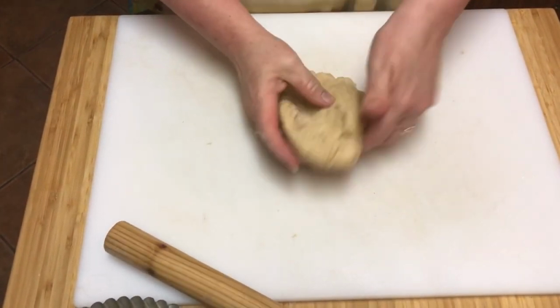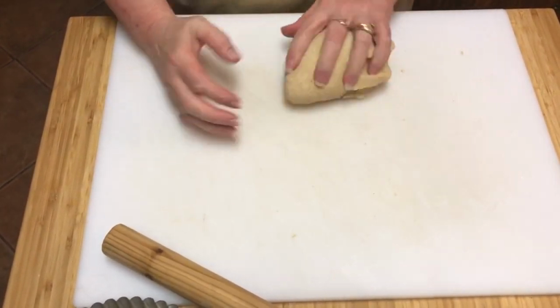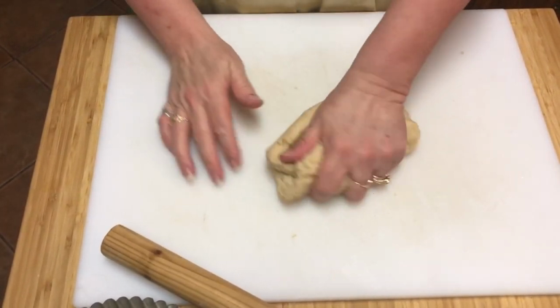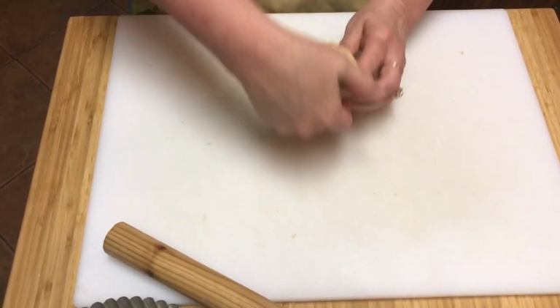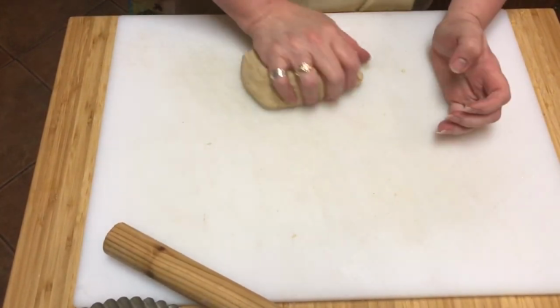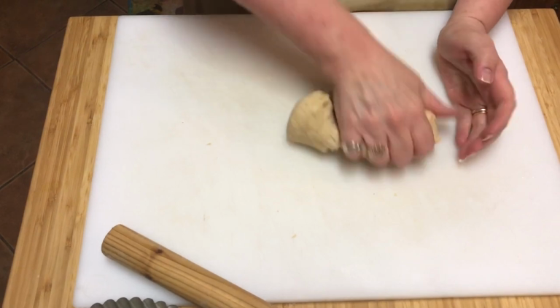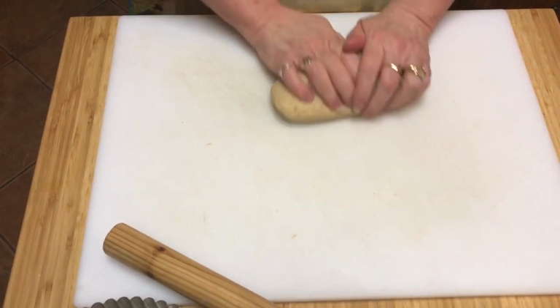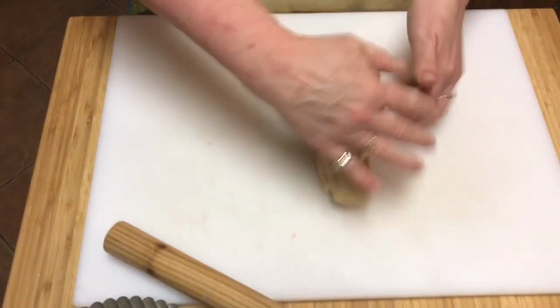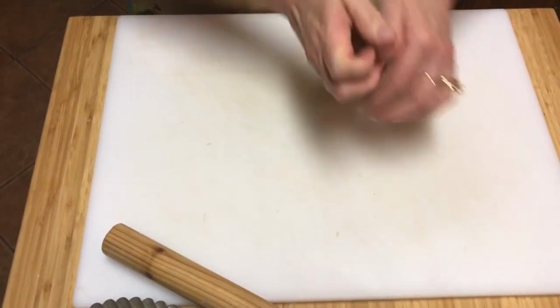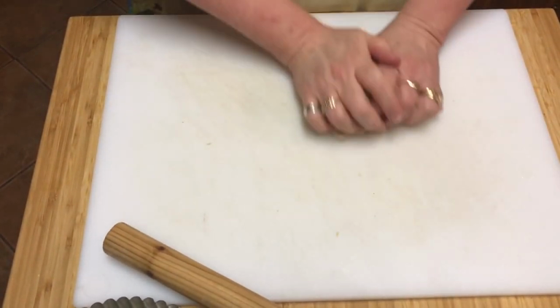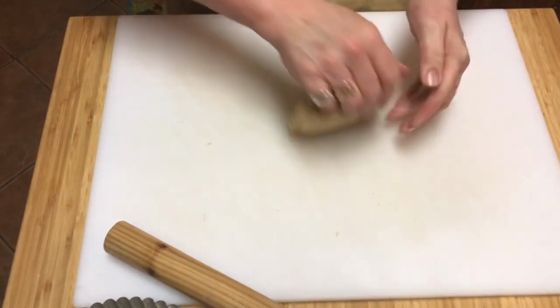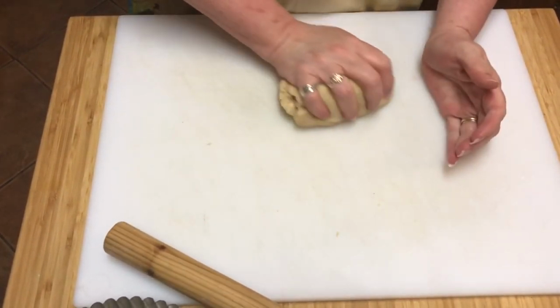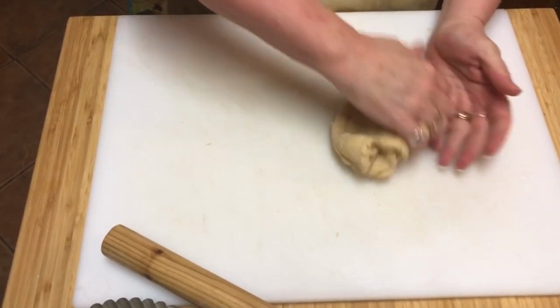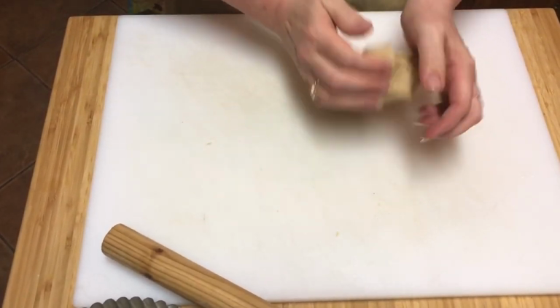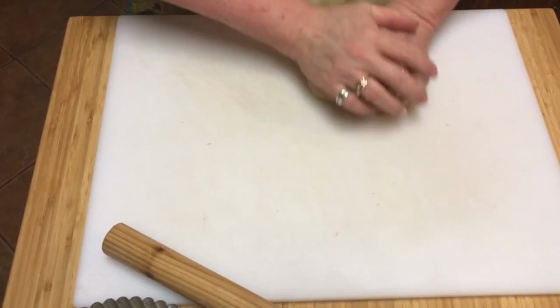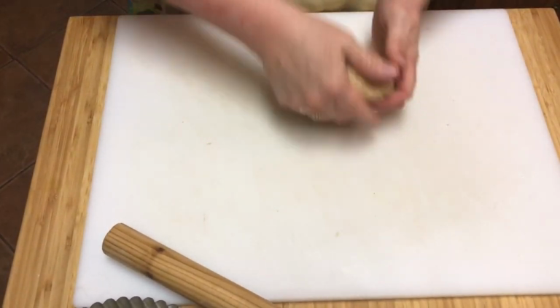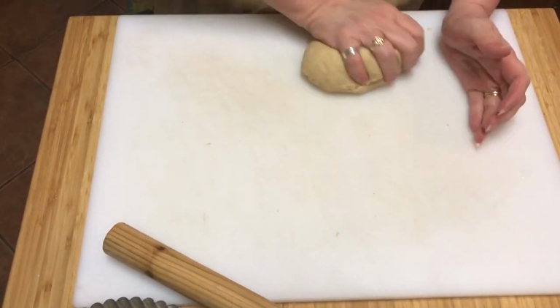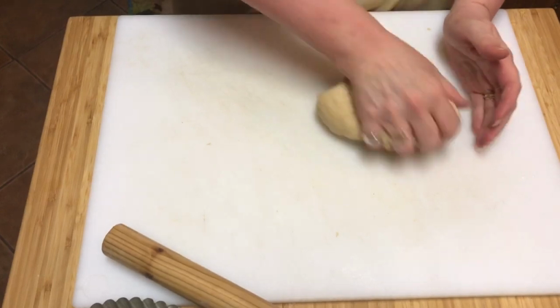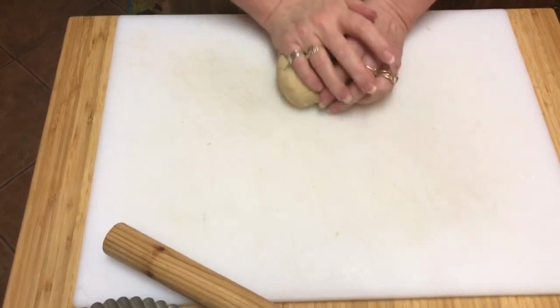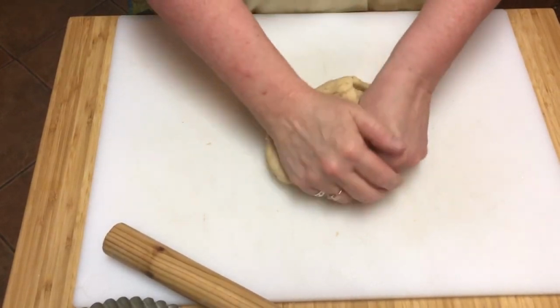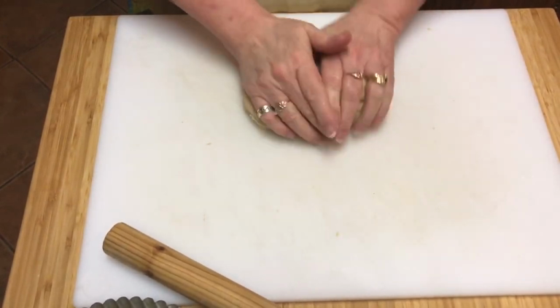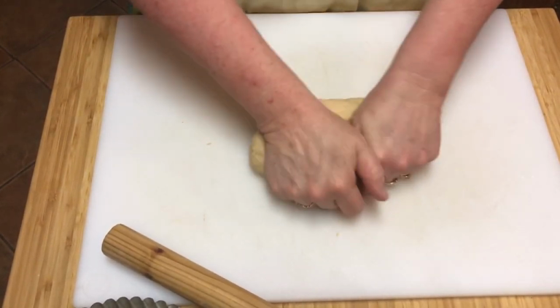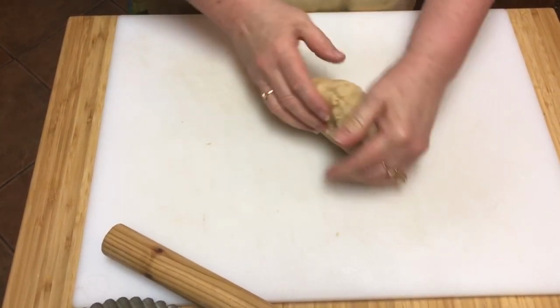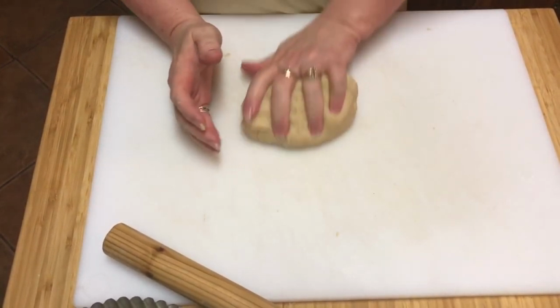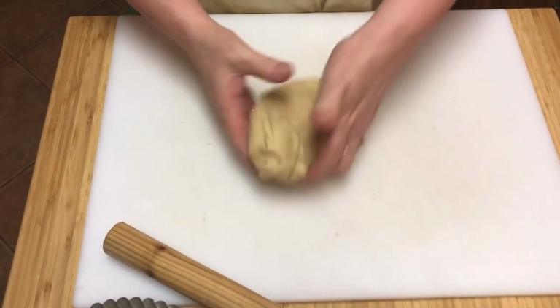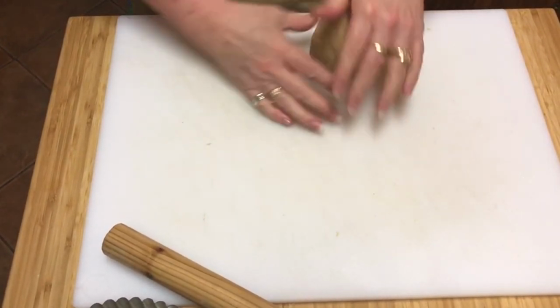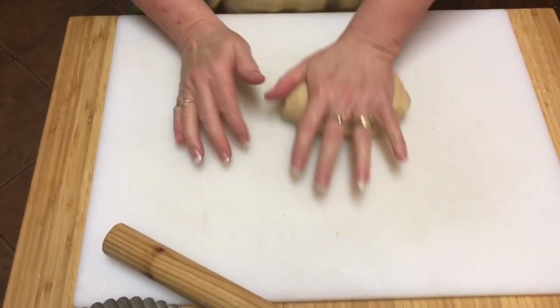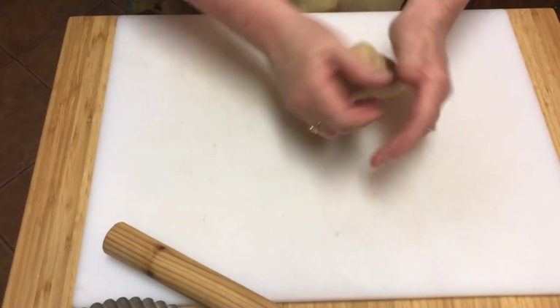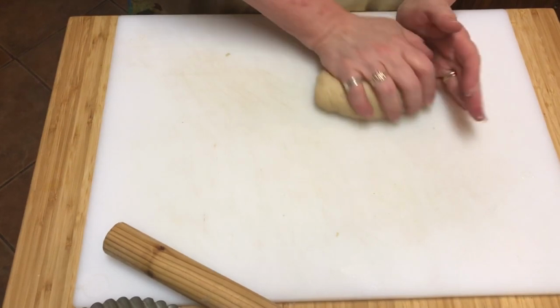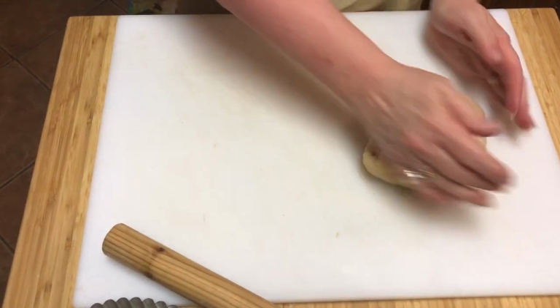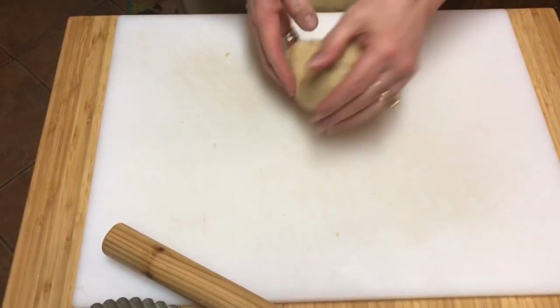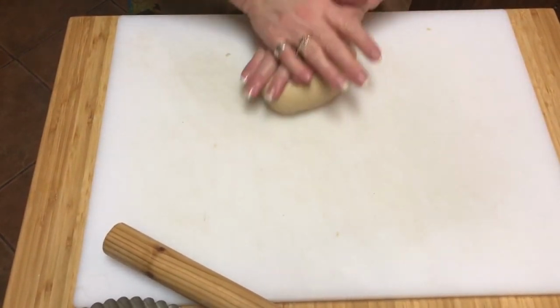A couple of kneads. I'm doing a pie today, doing it in a flan dish. This is the pastry I use to make my little meat pies. I think I should have pictures of them on my Instagram — Tracy Cooks in Austin.